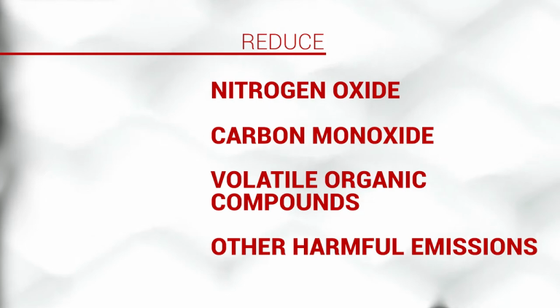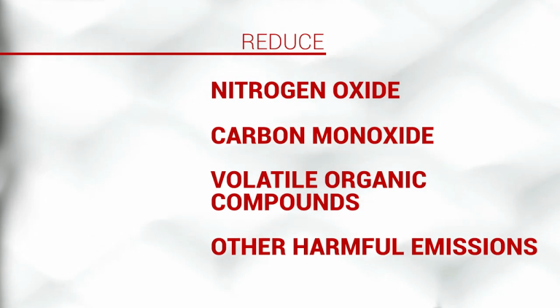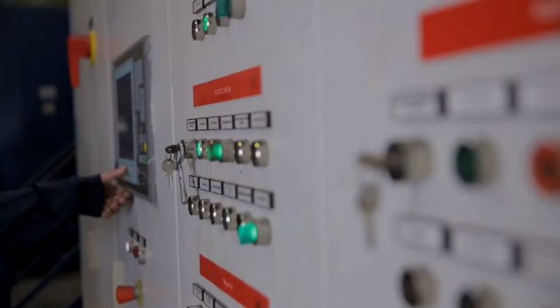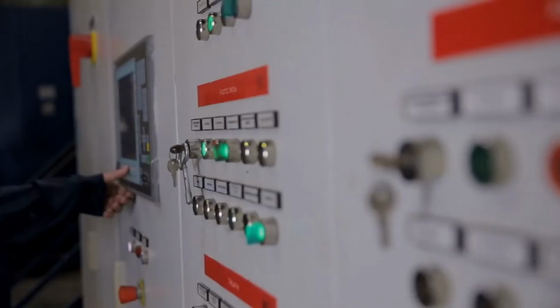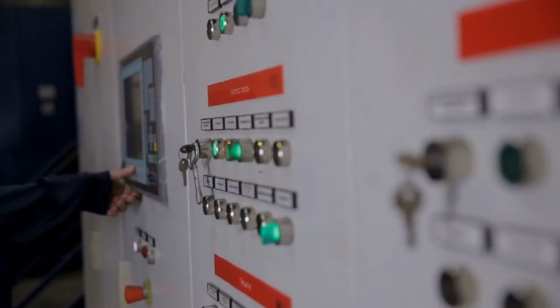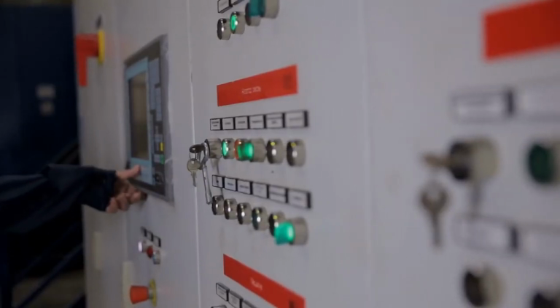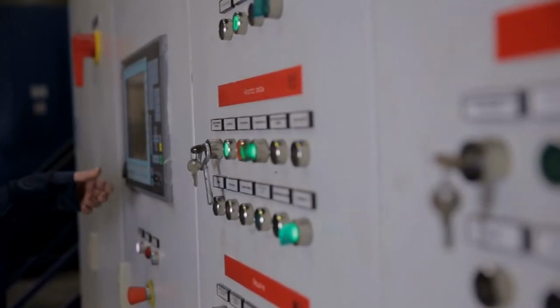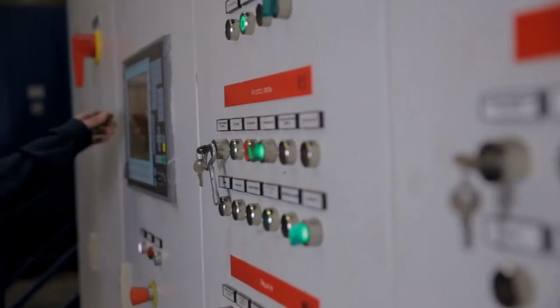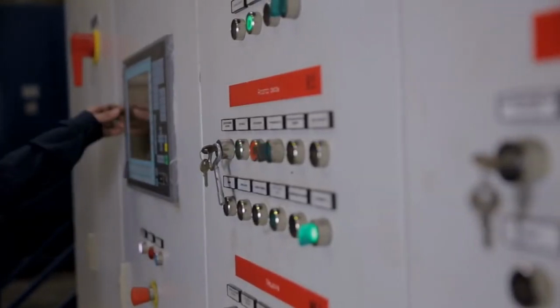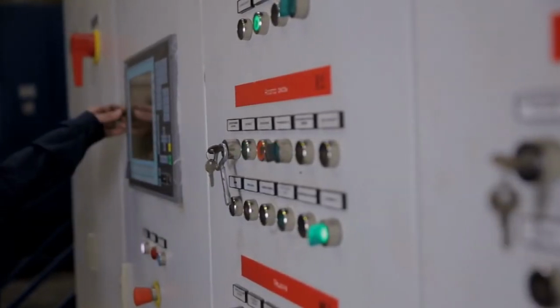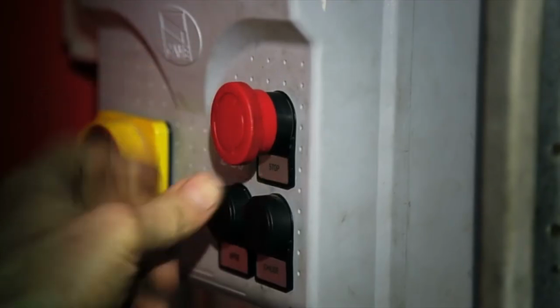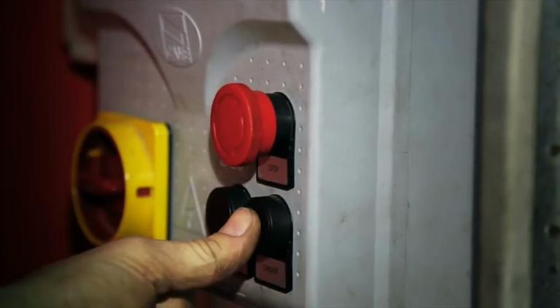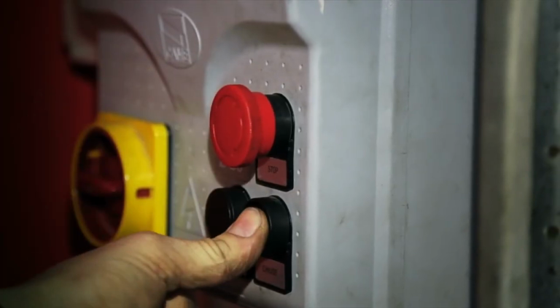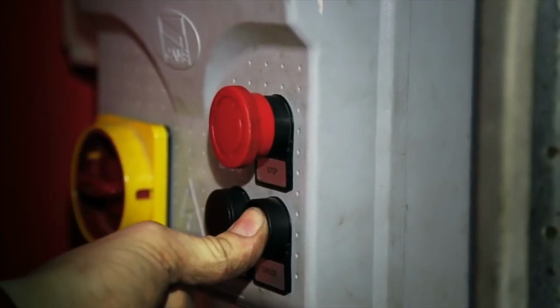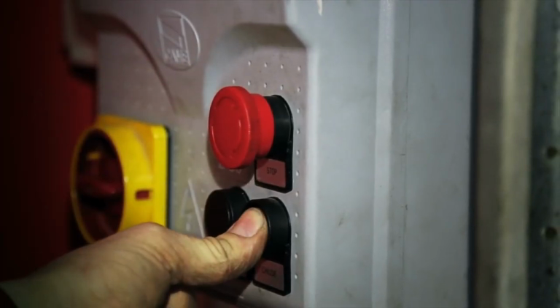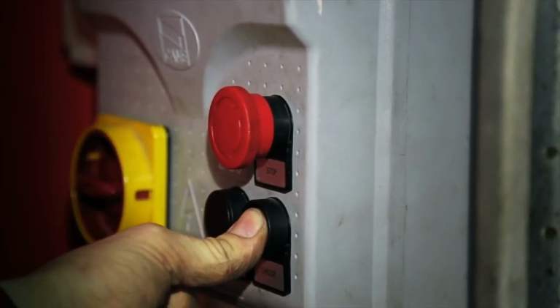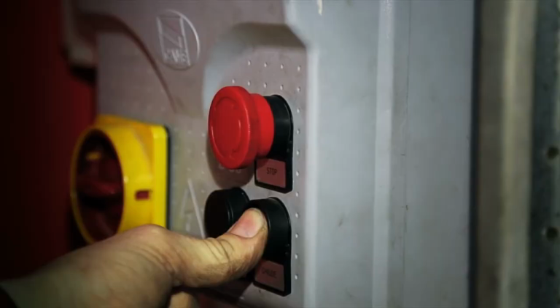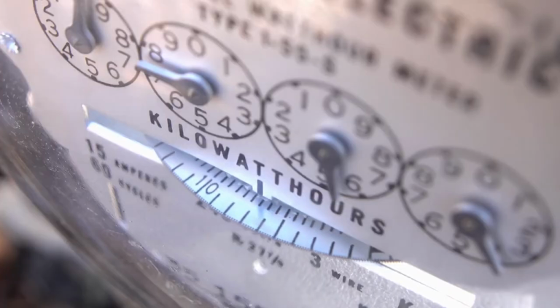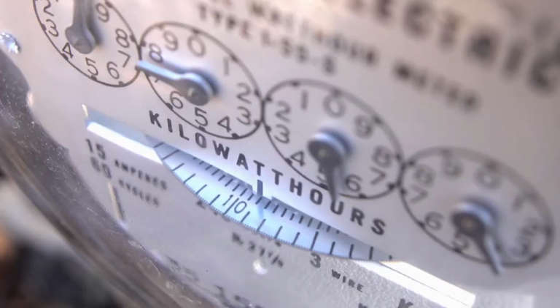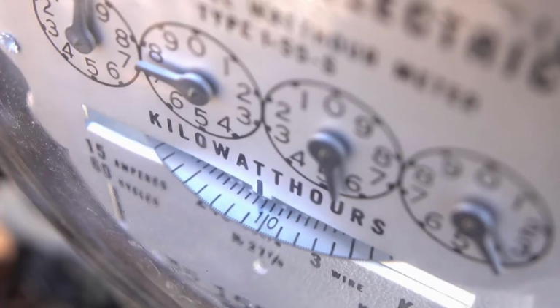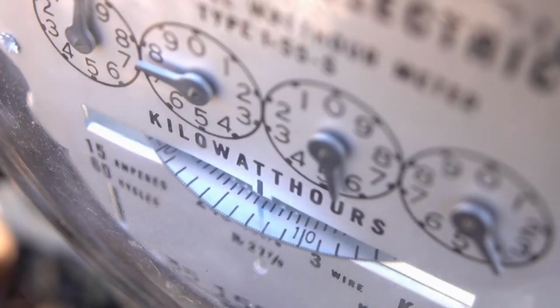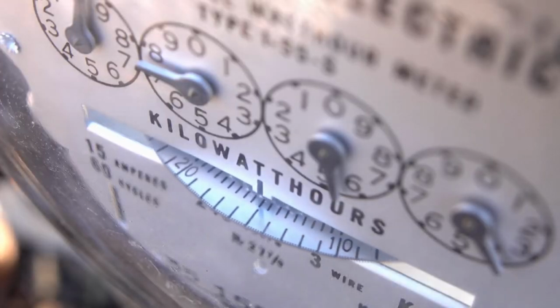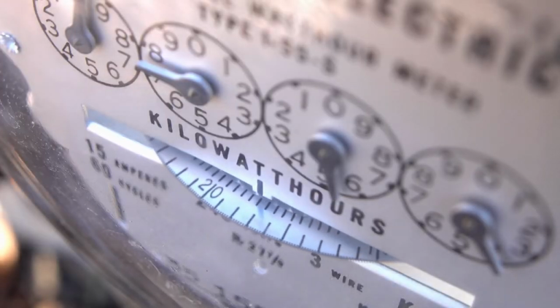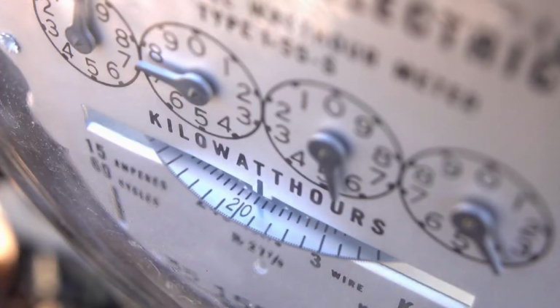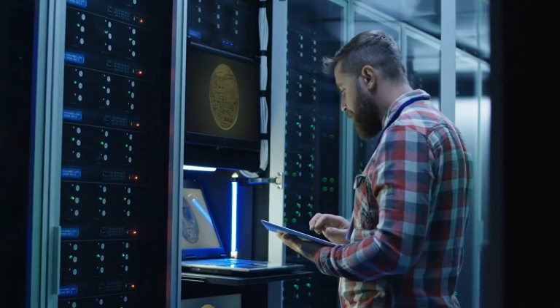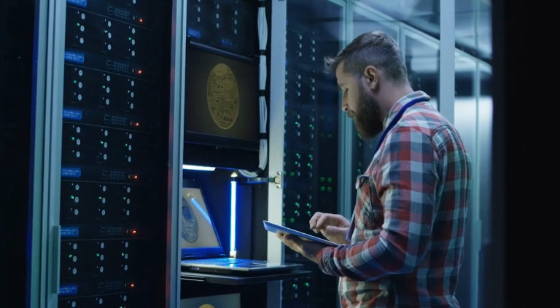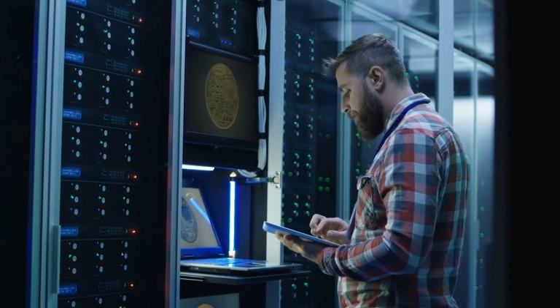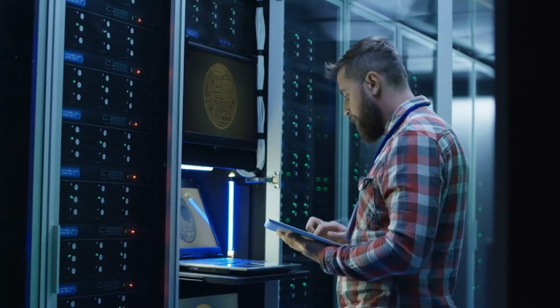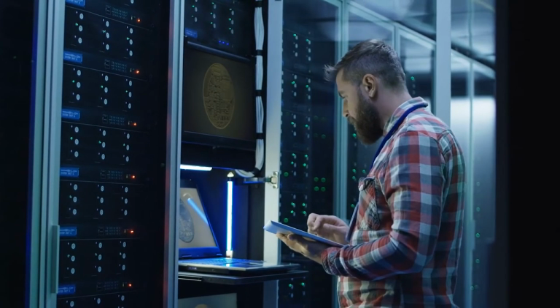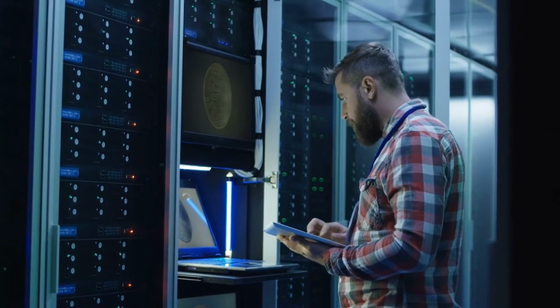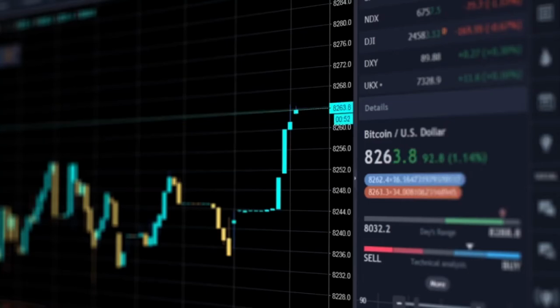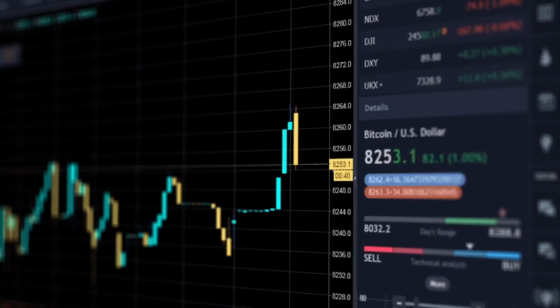During our process there is an excess amount of electricity typically available which can be used as a cost-effective means of on-site power generation or even sold to off-takers.